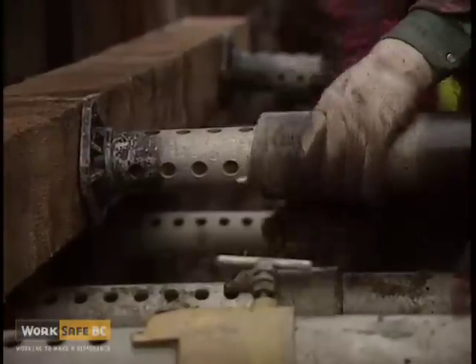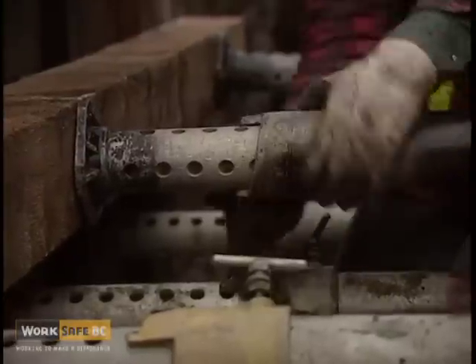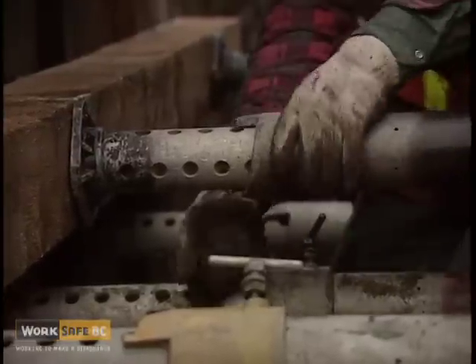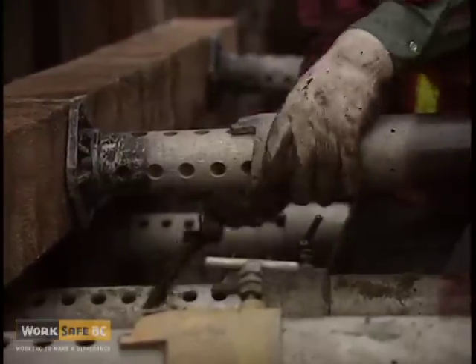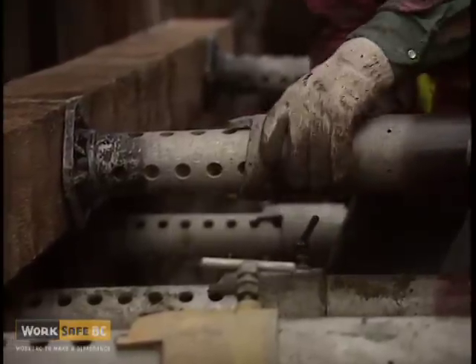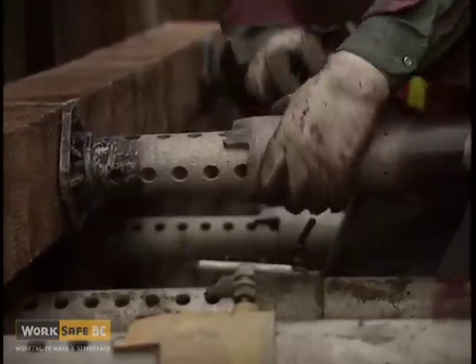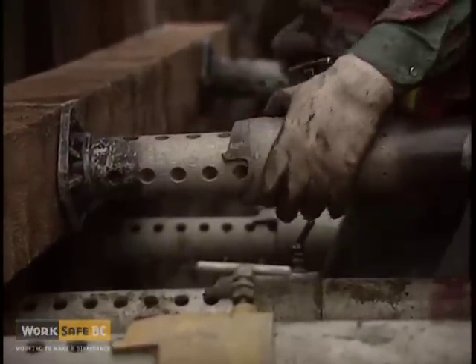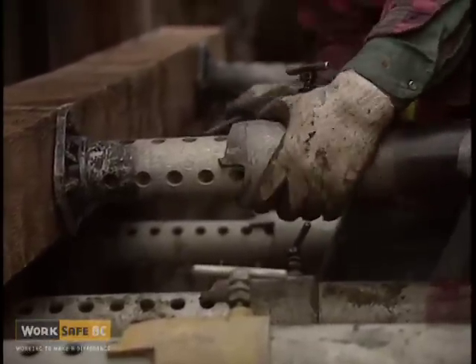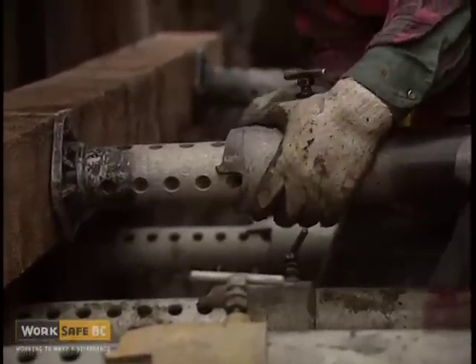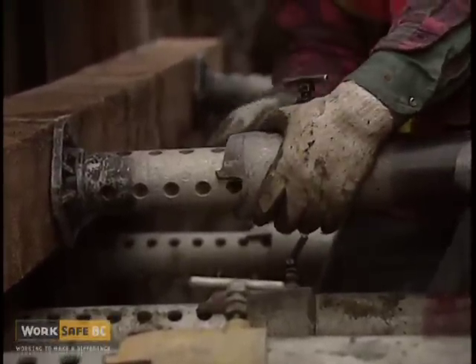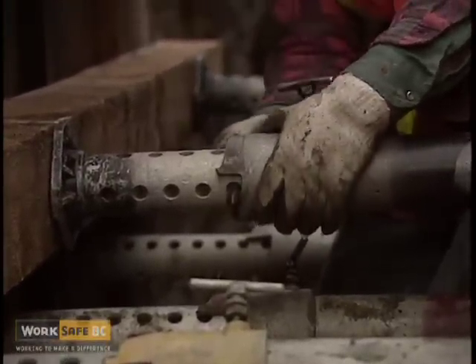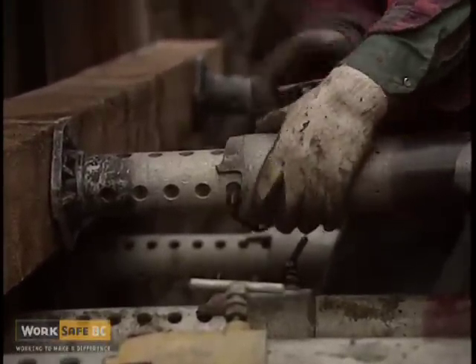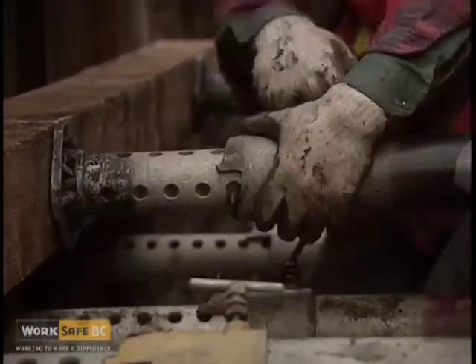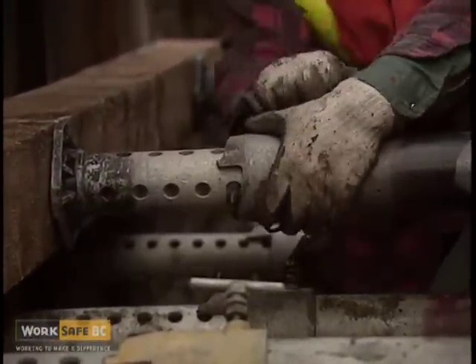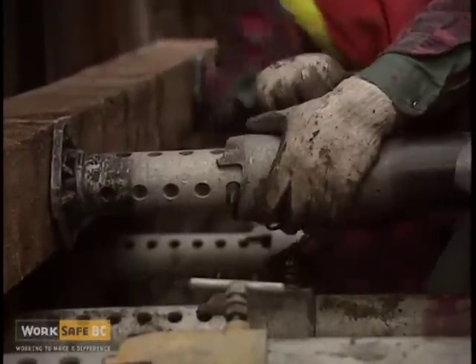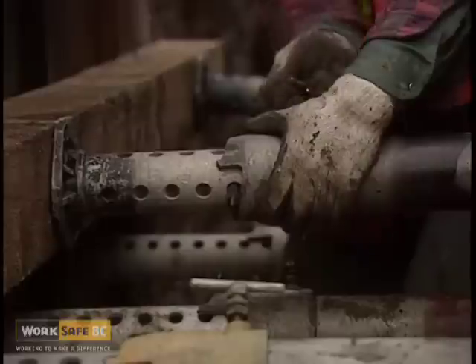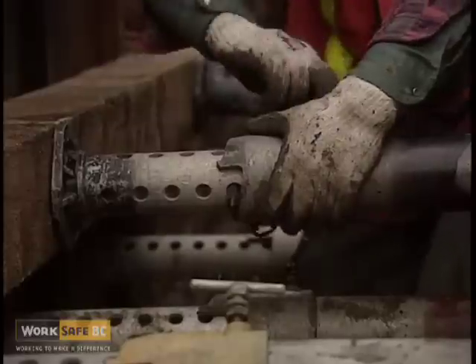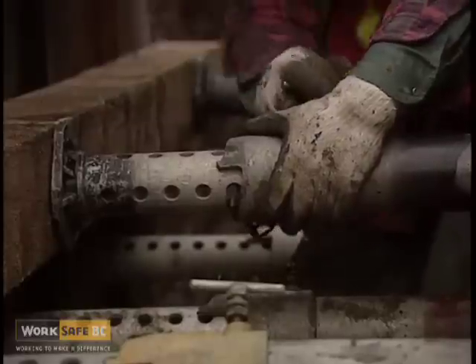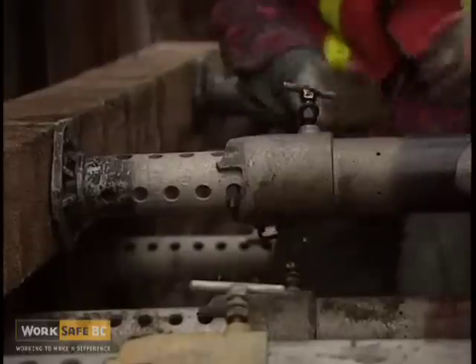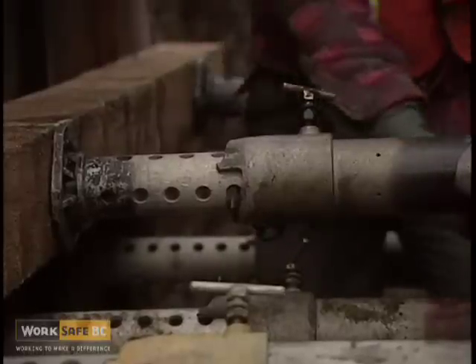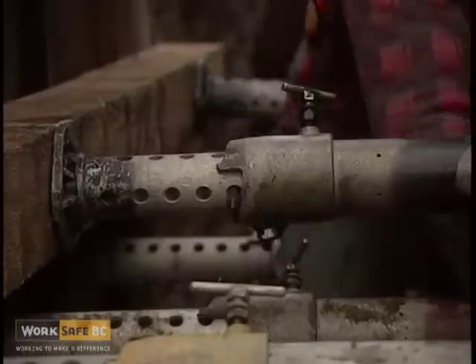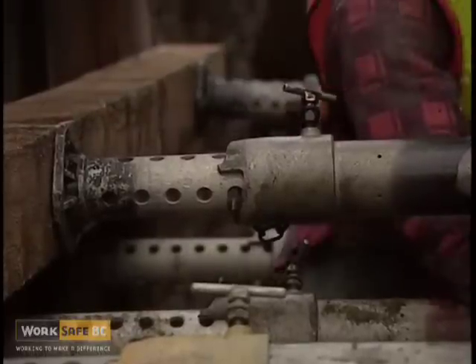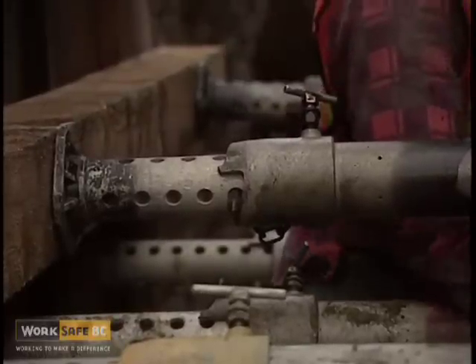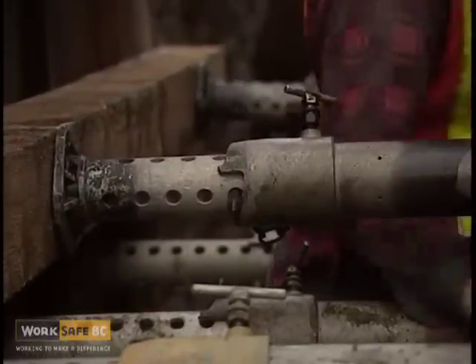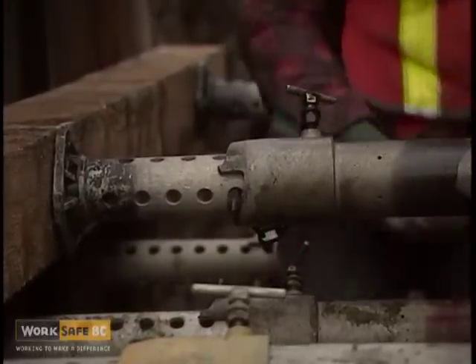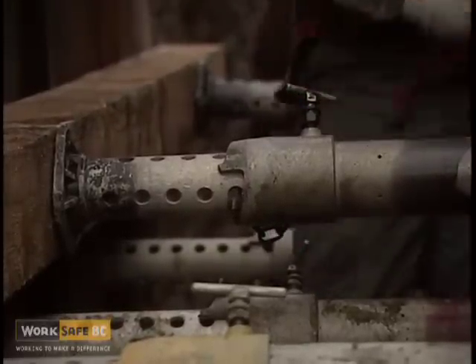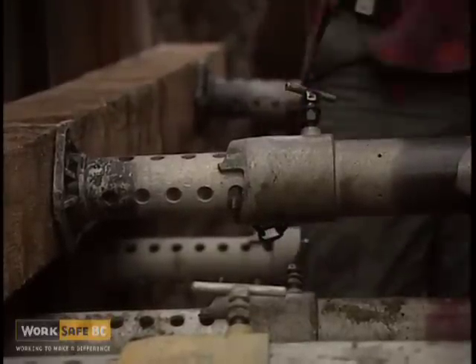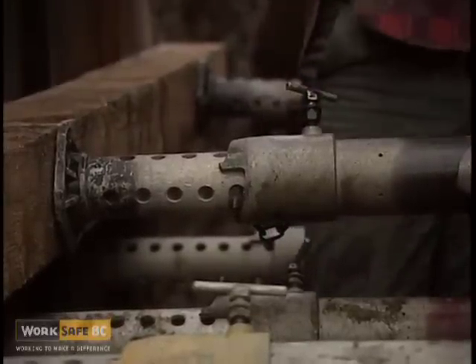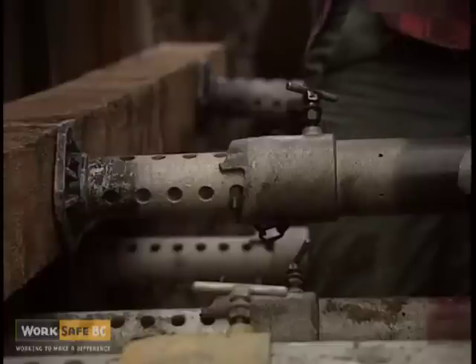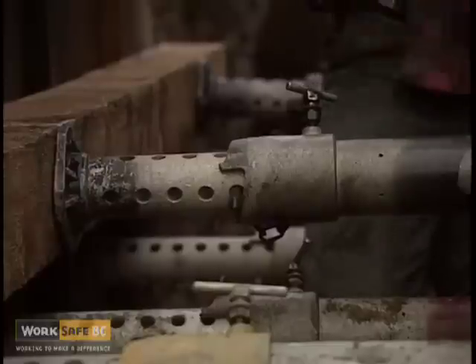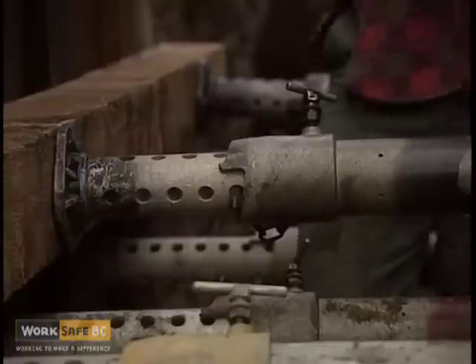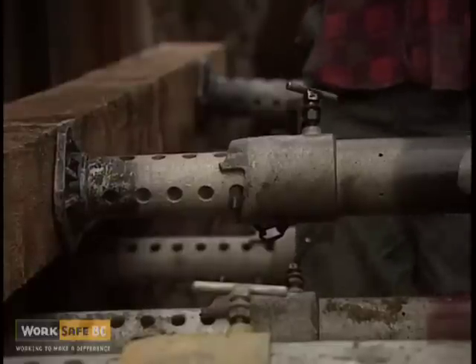Hydraulic or pneumatic trench jacks can also be used, as long as a system is in place that will ensure that the integrity of the jacks is maintained in the event of a loss of internal pressure.